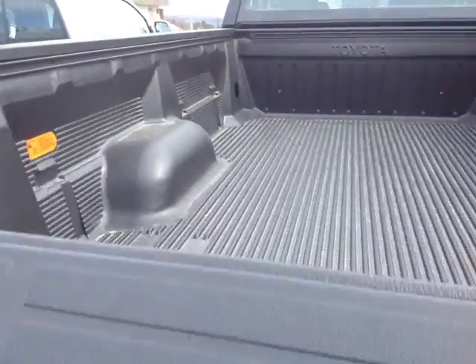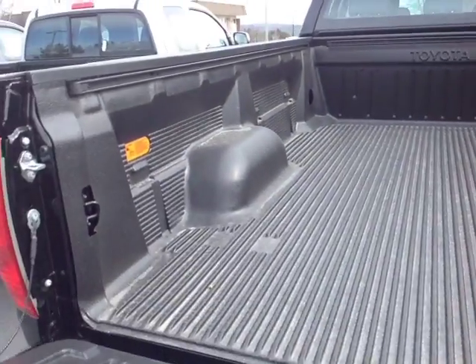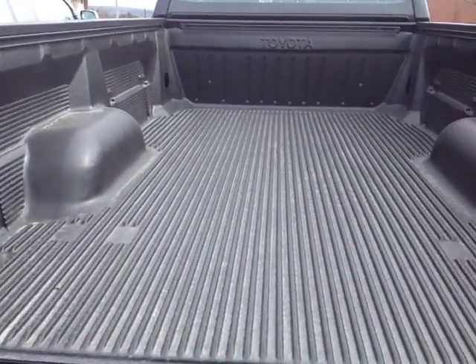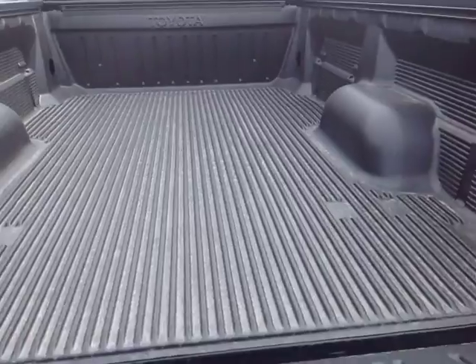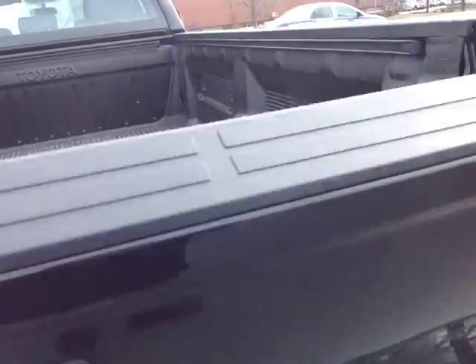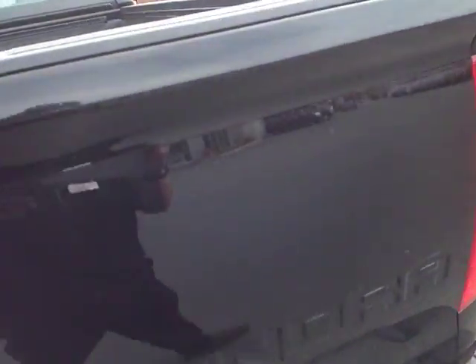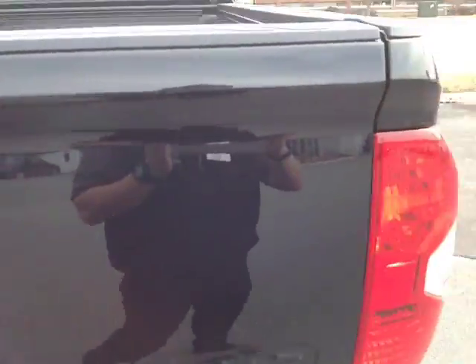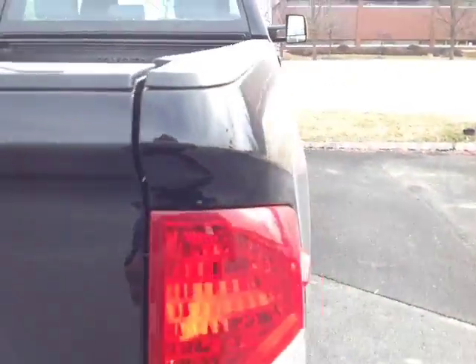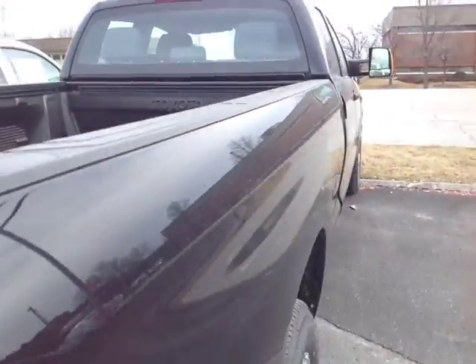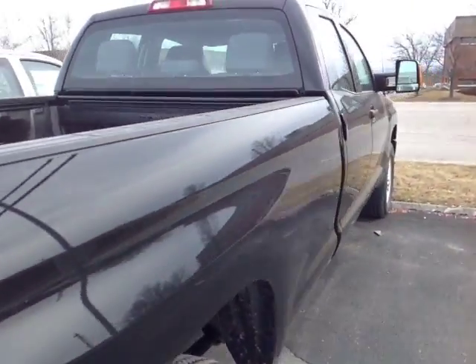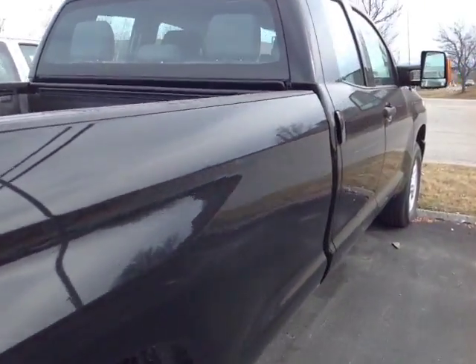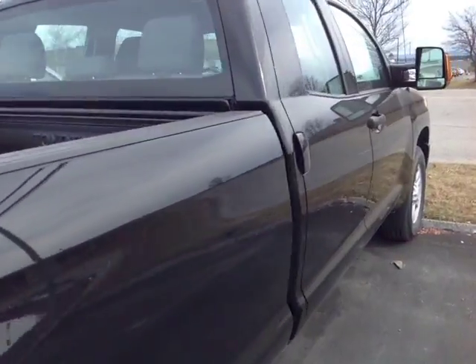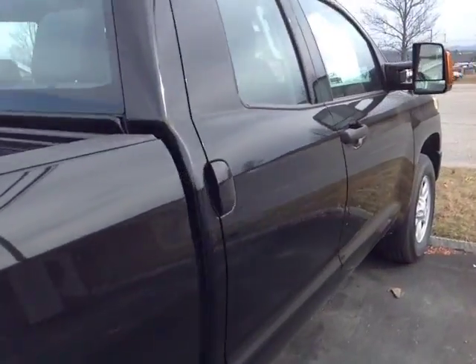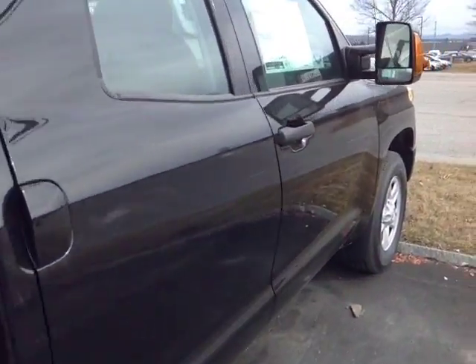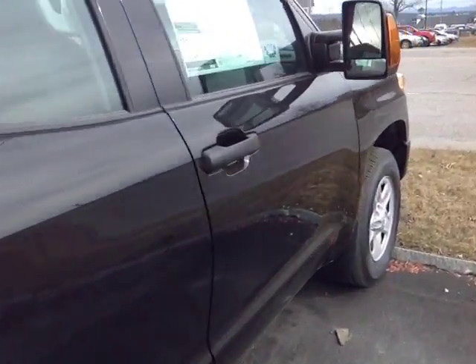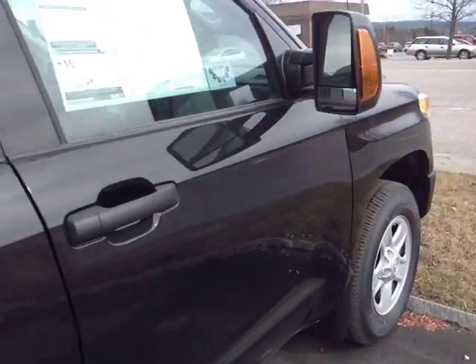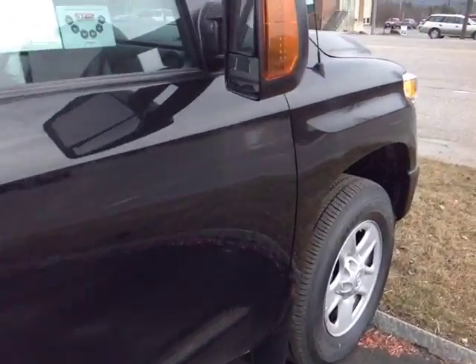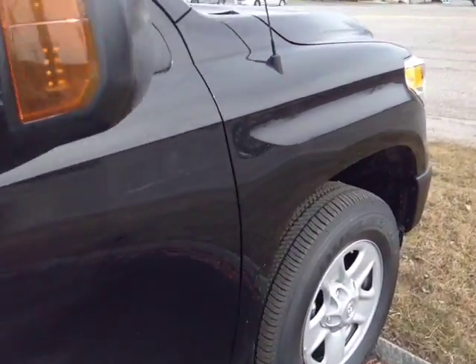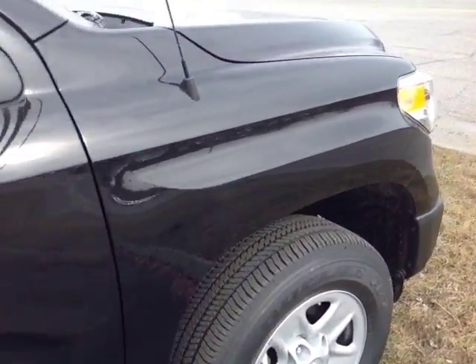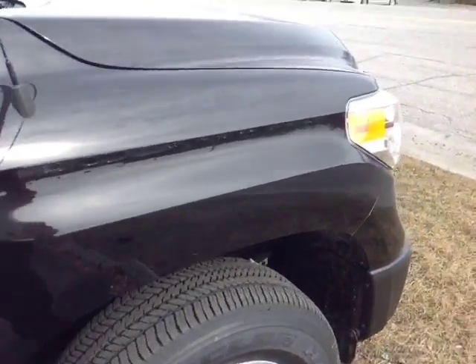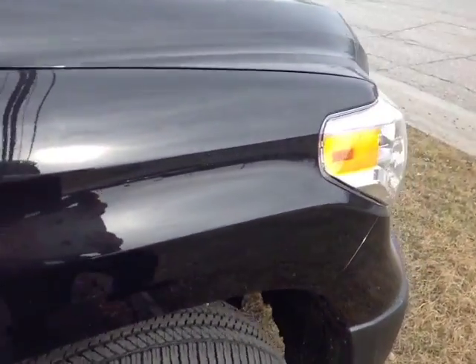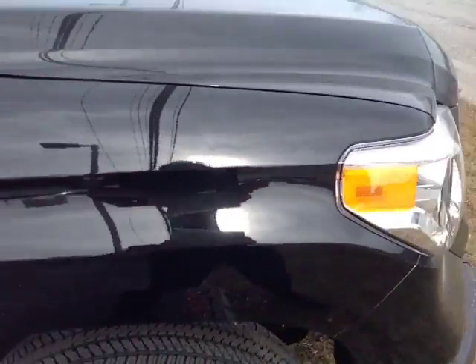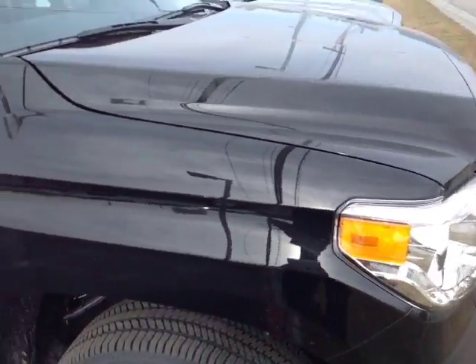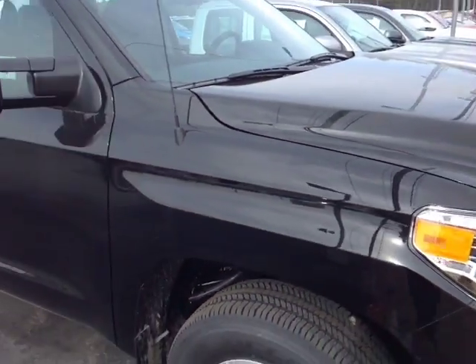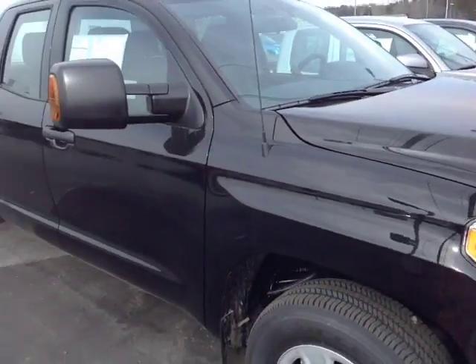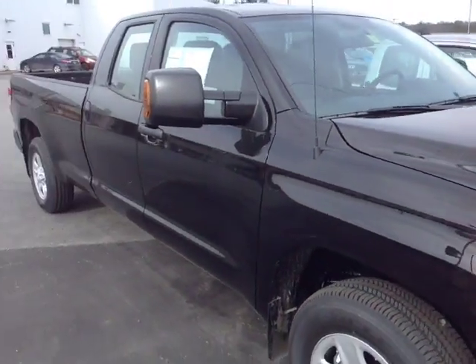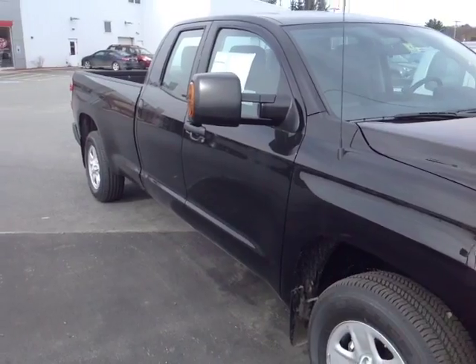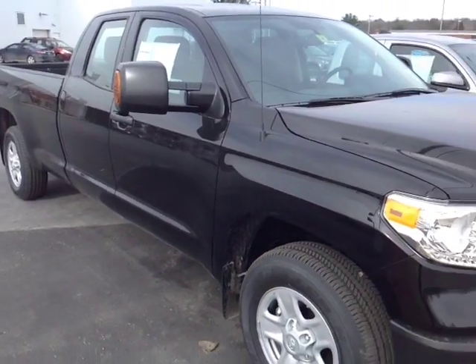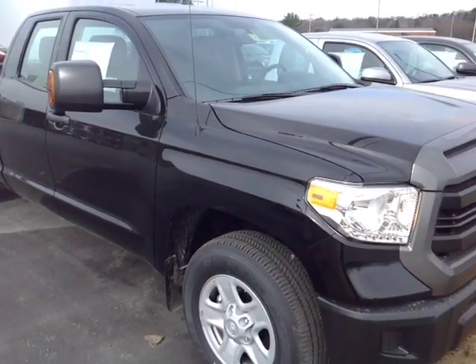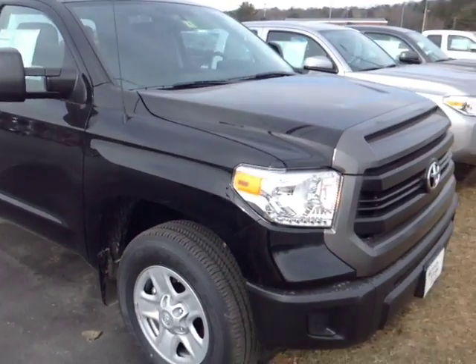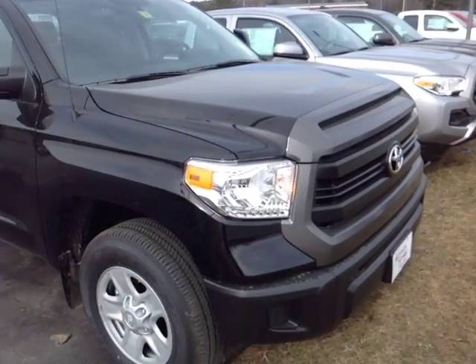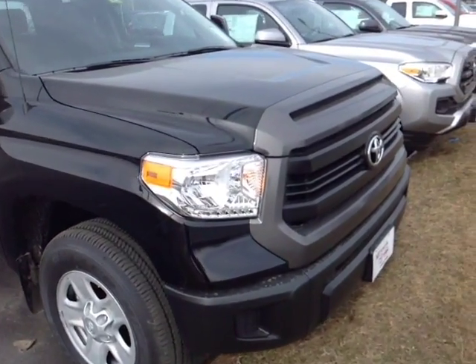This Tundra is powered by the very responsive 5.7-liter i-Force V8 engine, matched up to a six-speed automatic with a sequential shift mode for easy navigation through that gearbox, to get up to about 10,000 pounds of towing capacity.